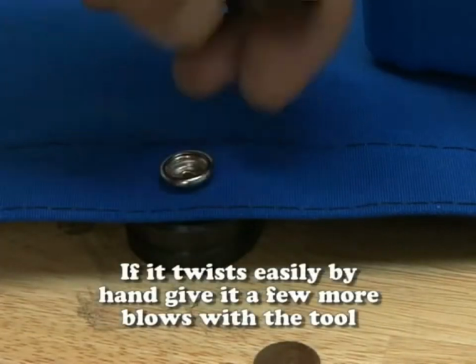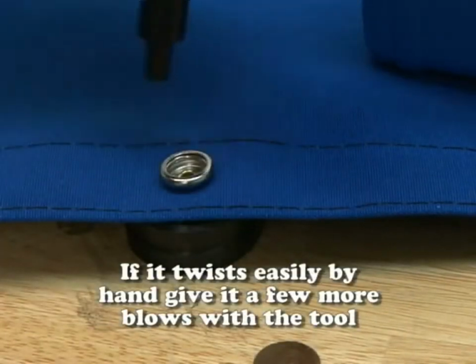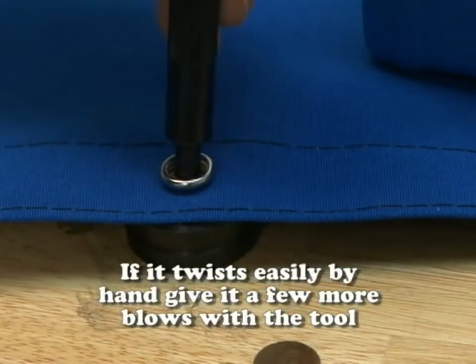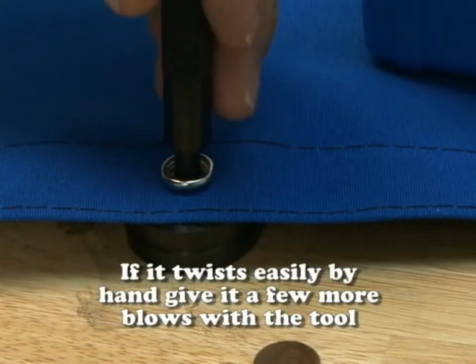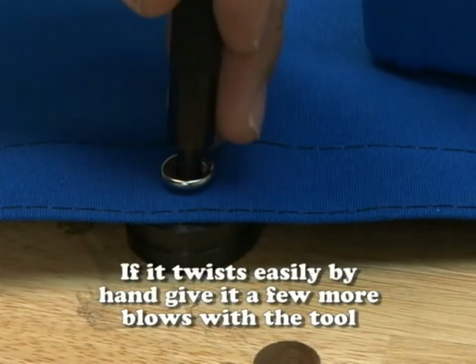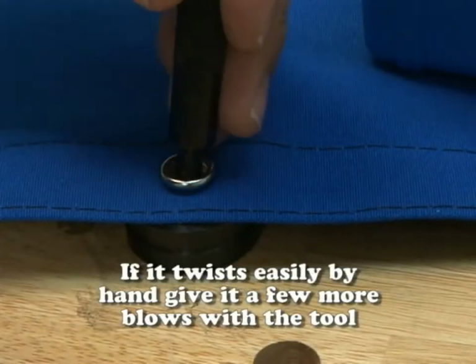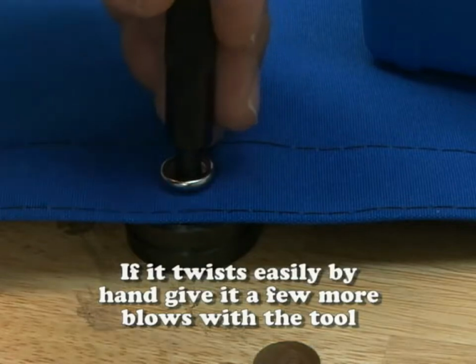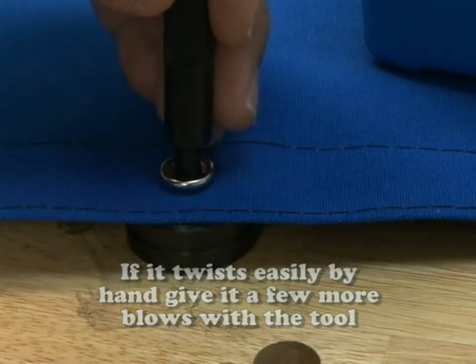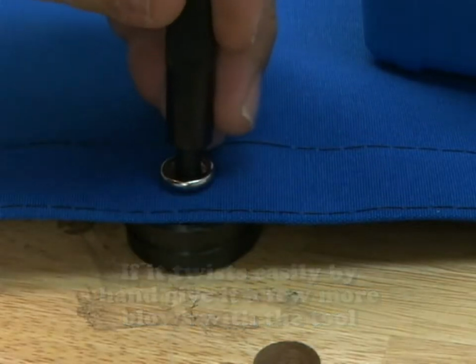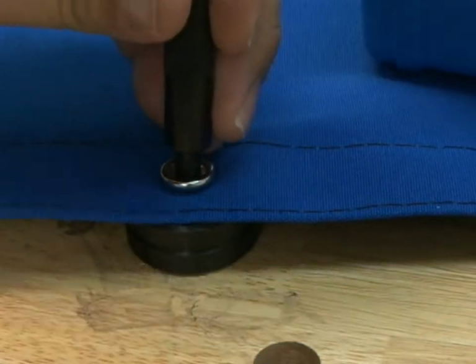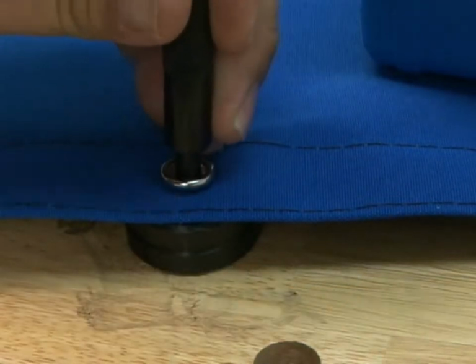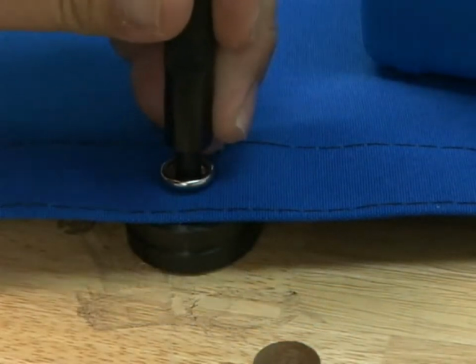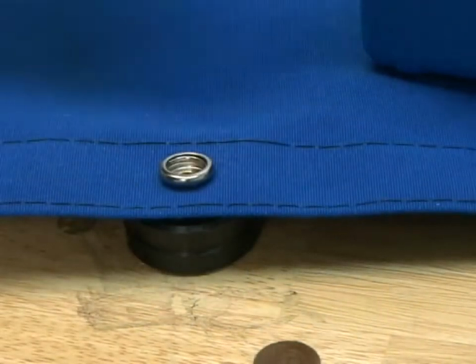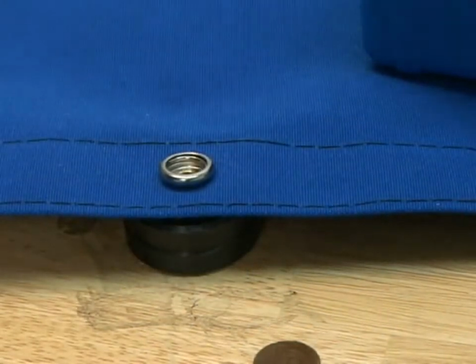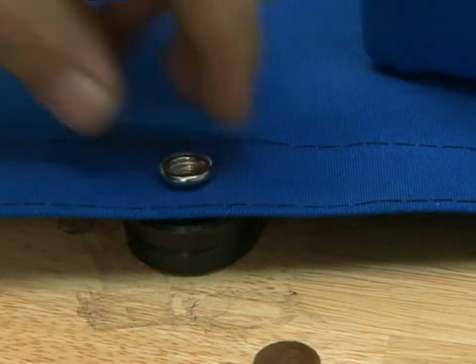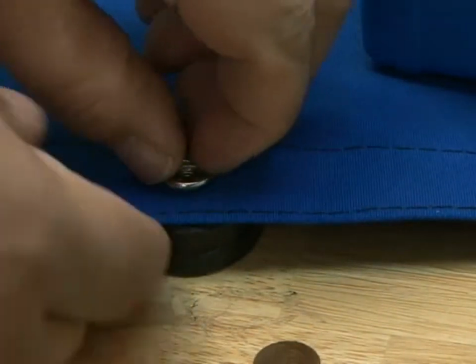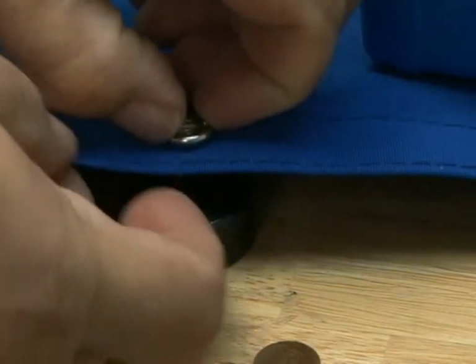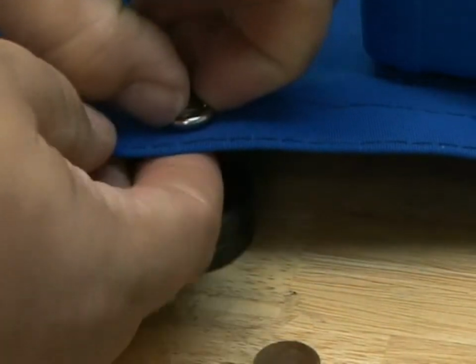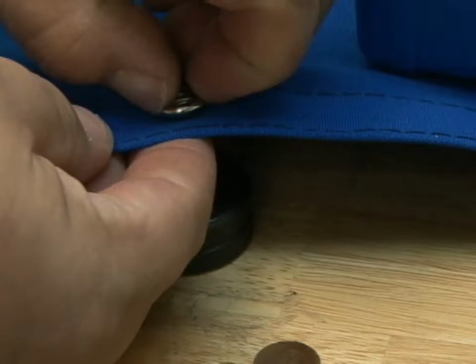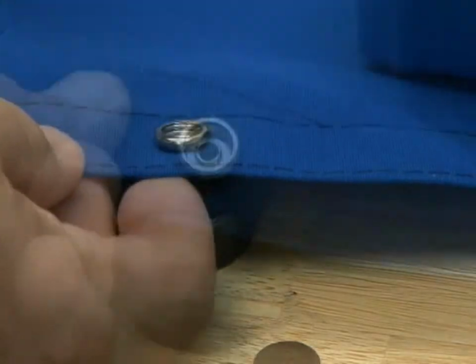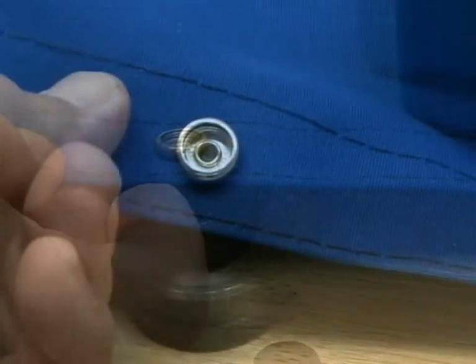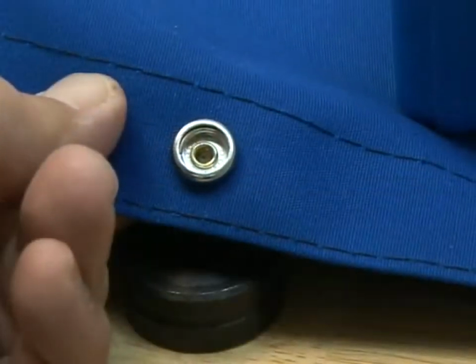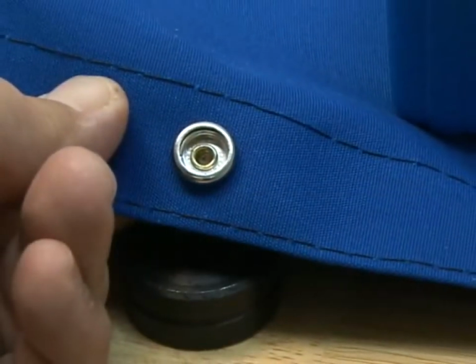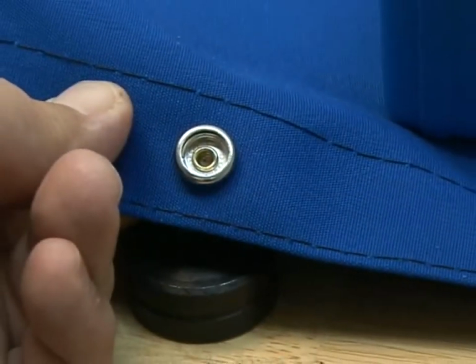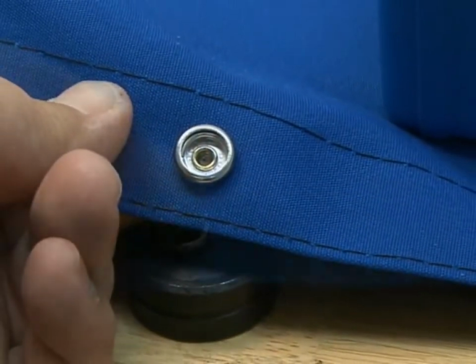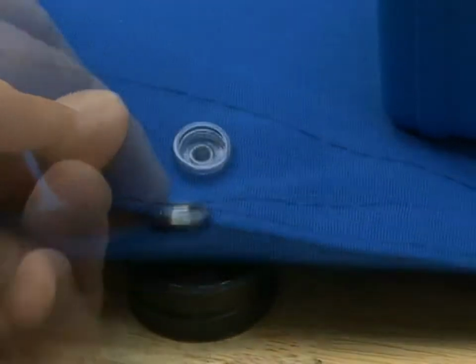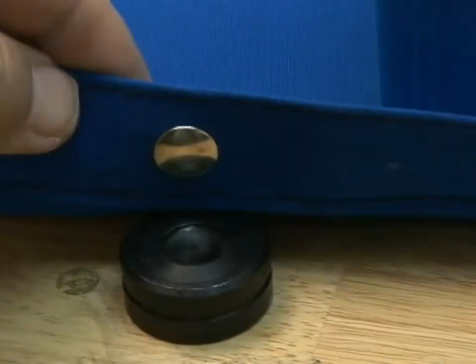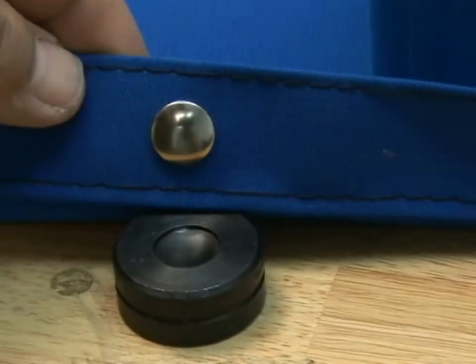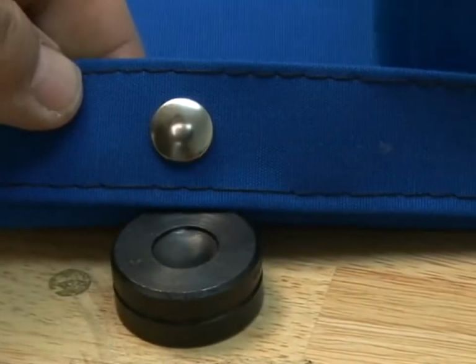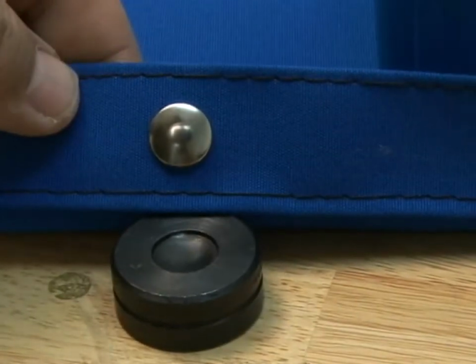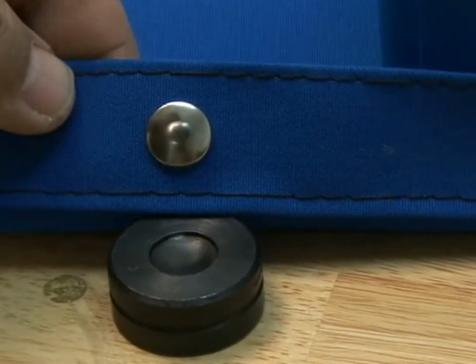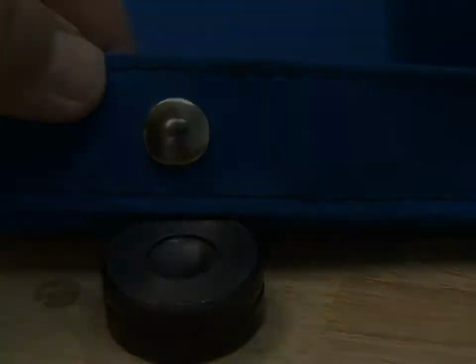Give it a twist with your fingers to make sure that it's installed appropriately. If not, give it a few more blows with a hammer. This is the top side of the socket, and here's the bottom side. Button and socket.